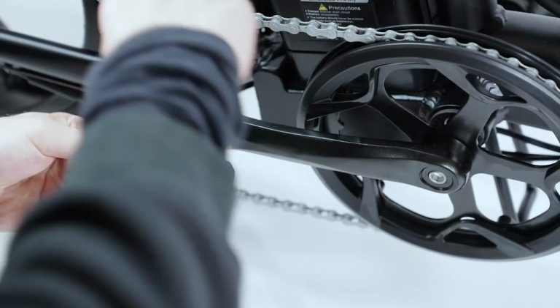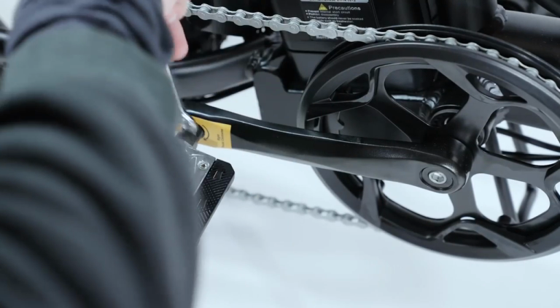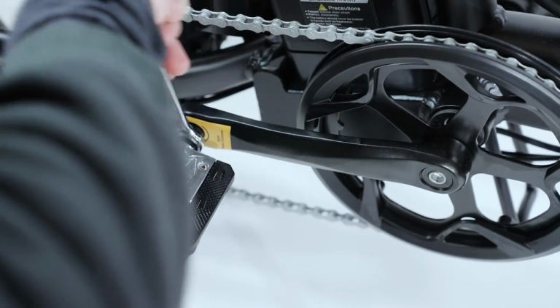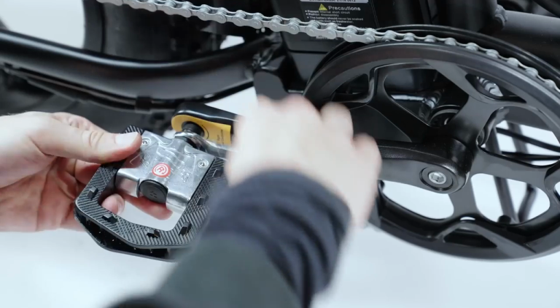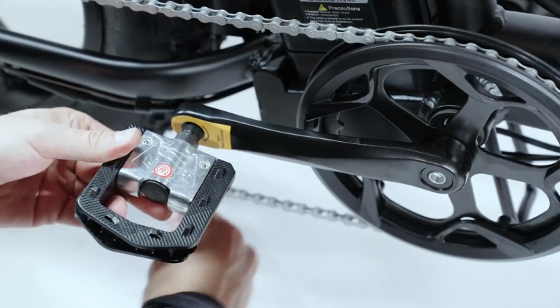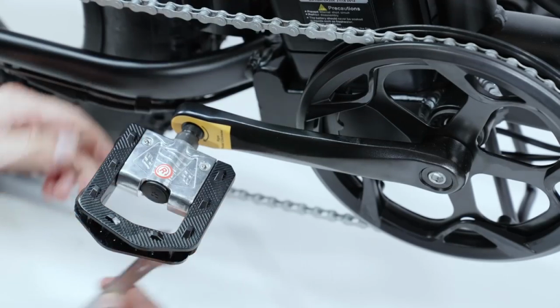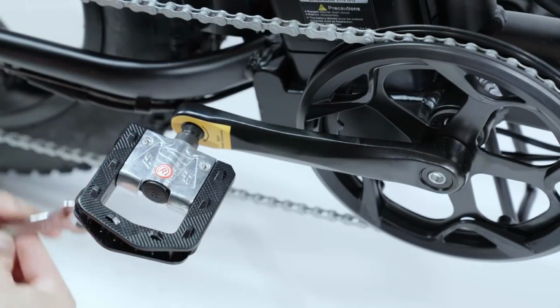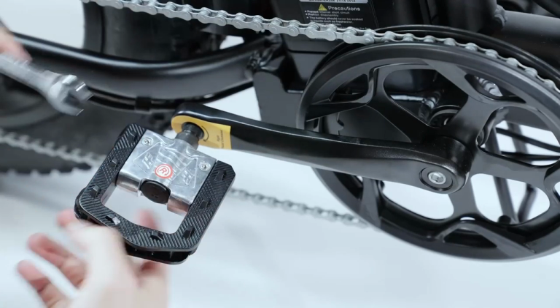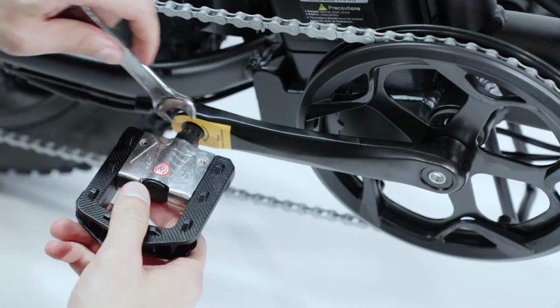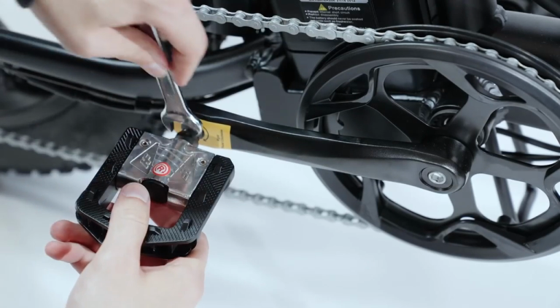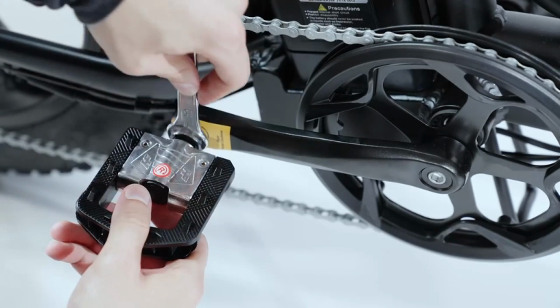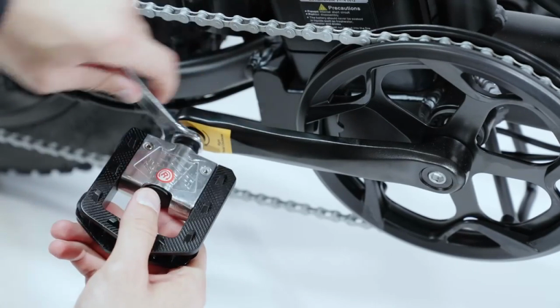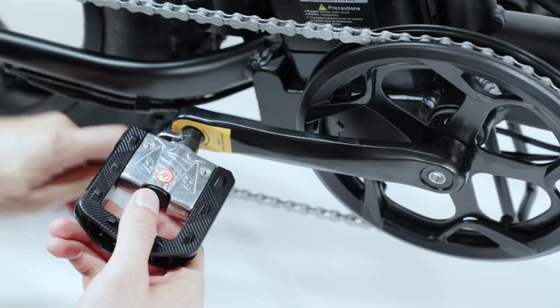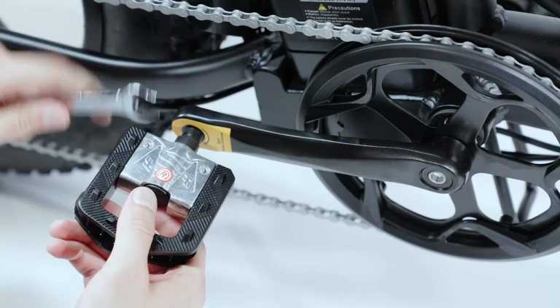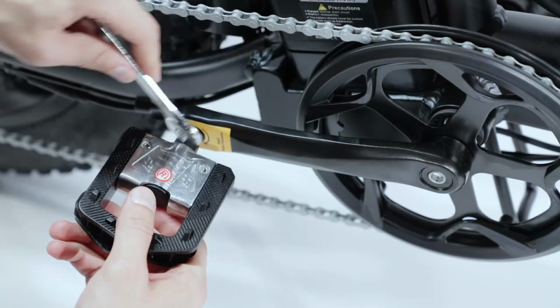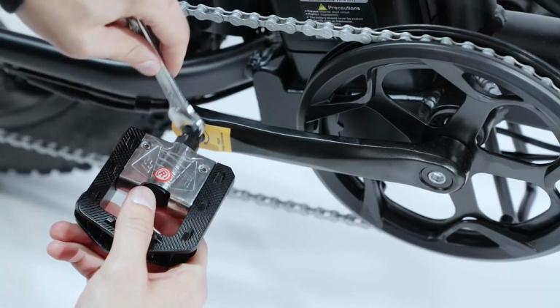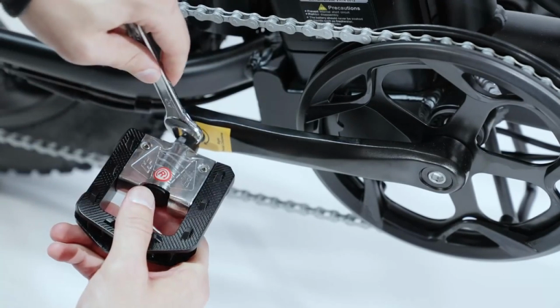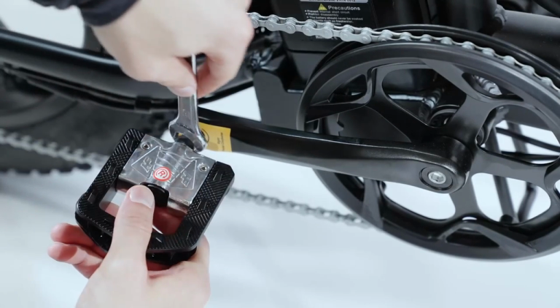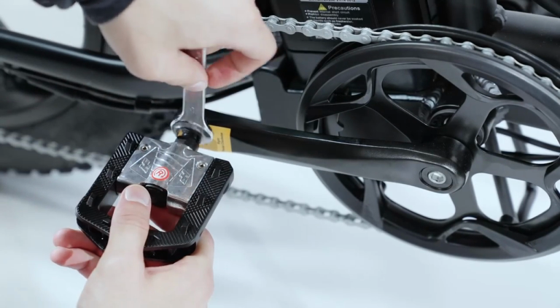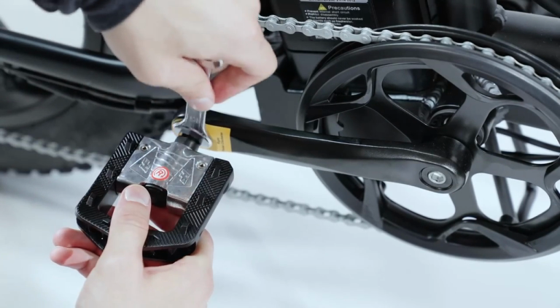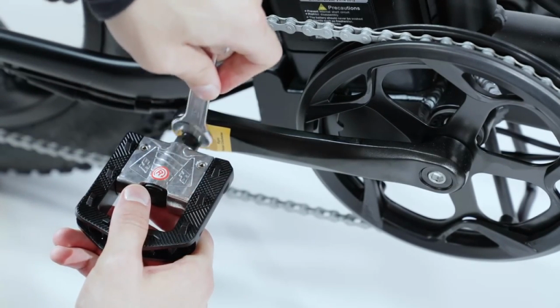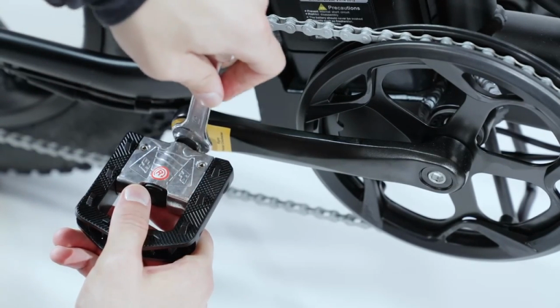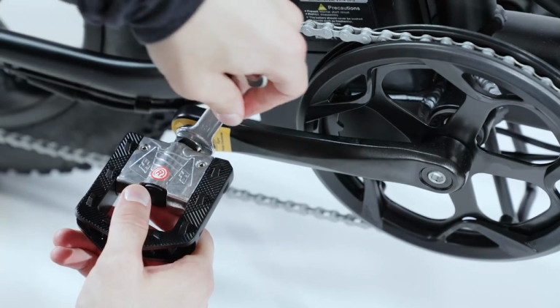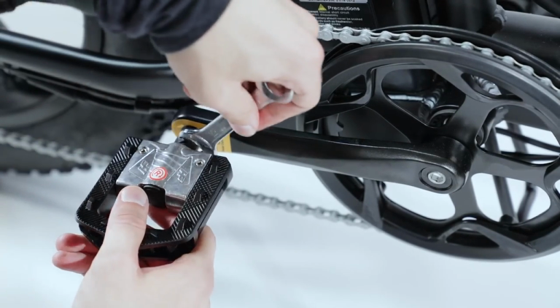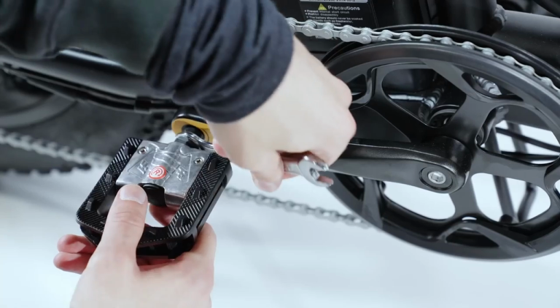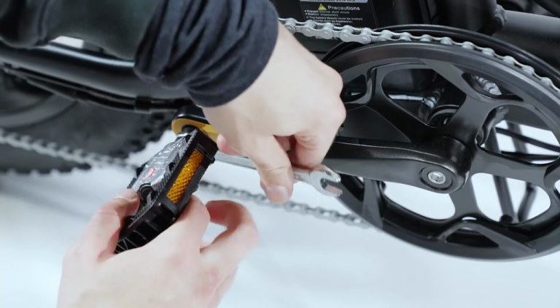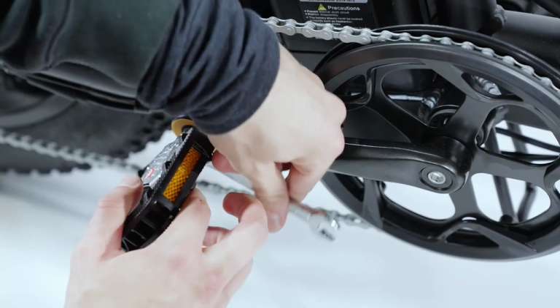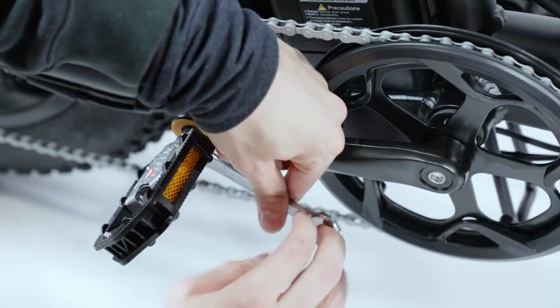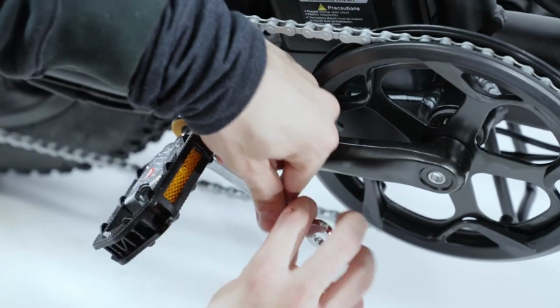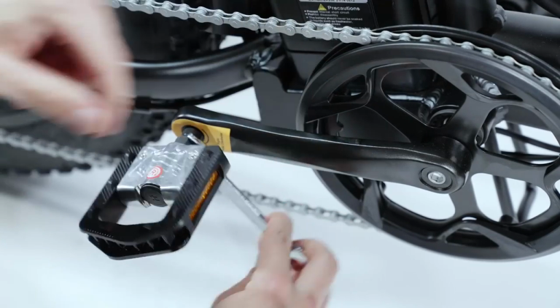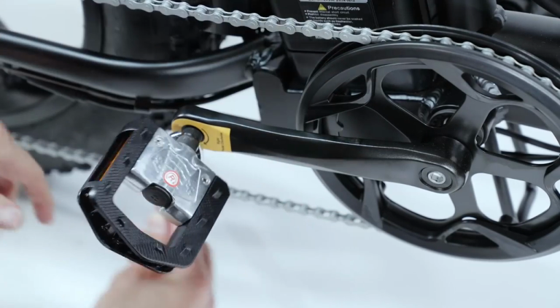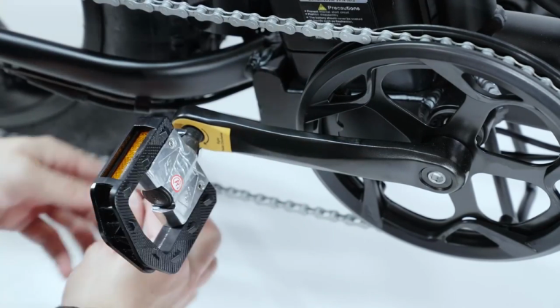For easy installation, the pedals are marked with R and L stickers indicating the side they should be installed on. You can easily screw them in place using the tools provided.